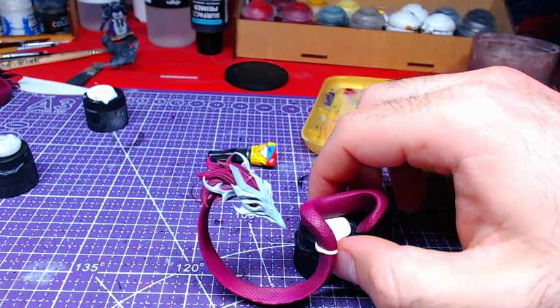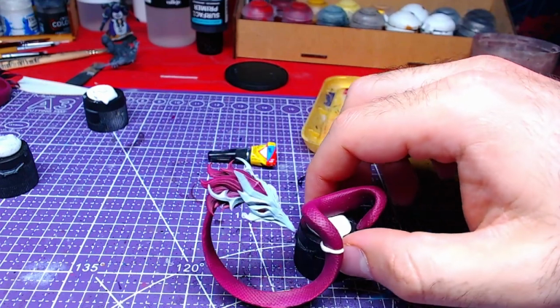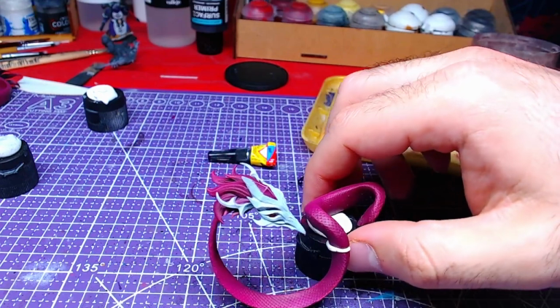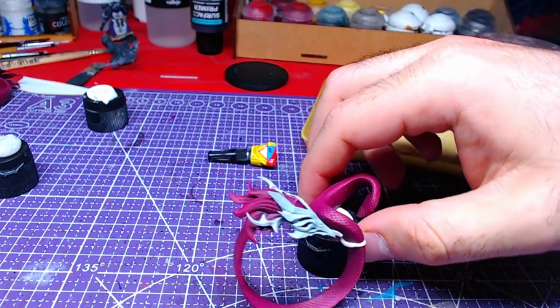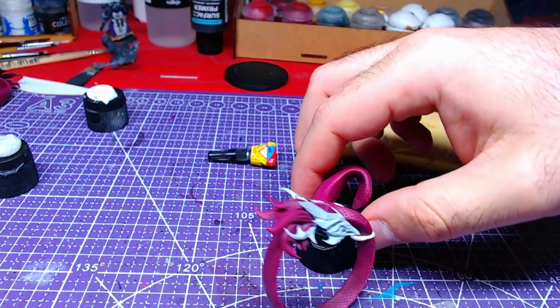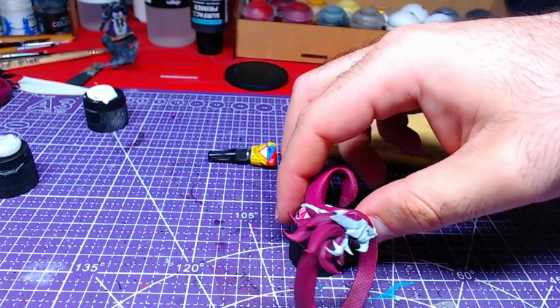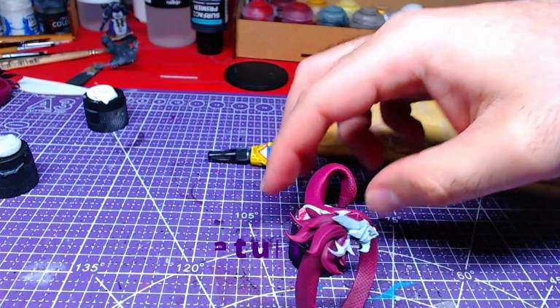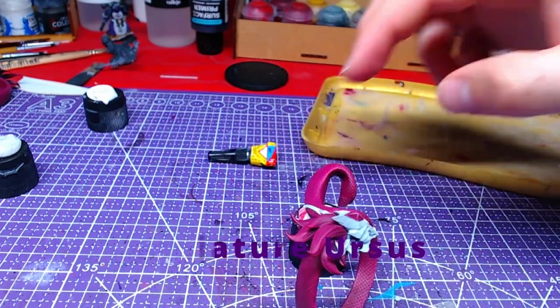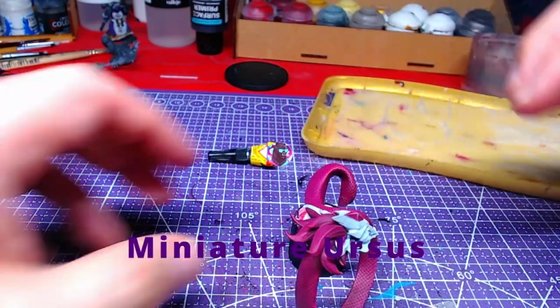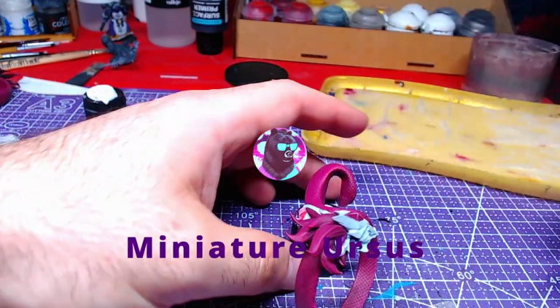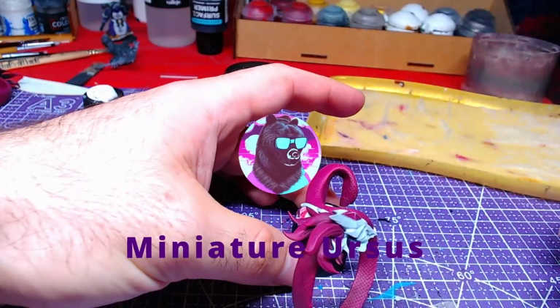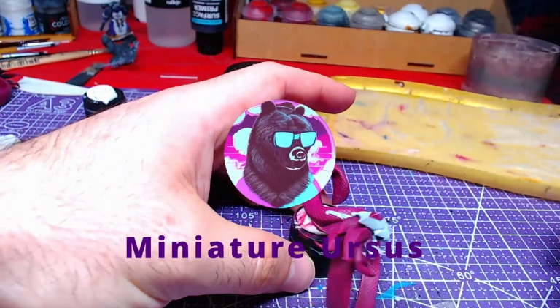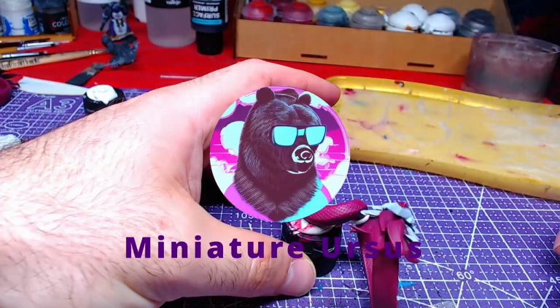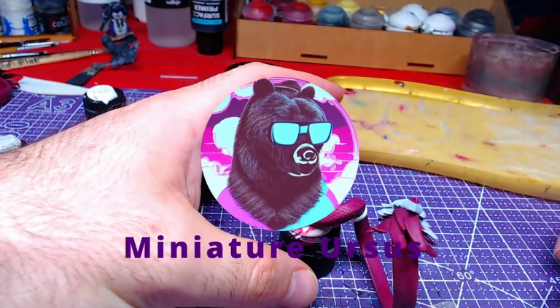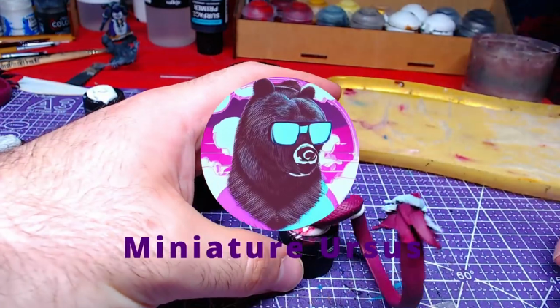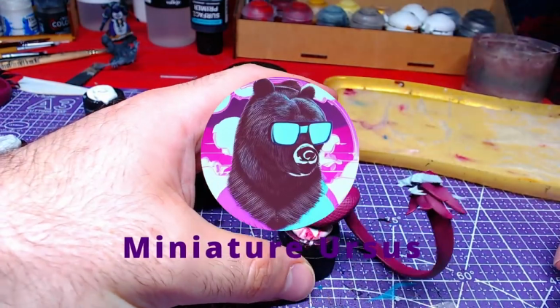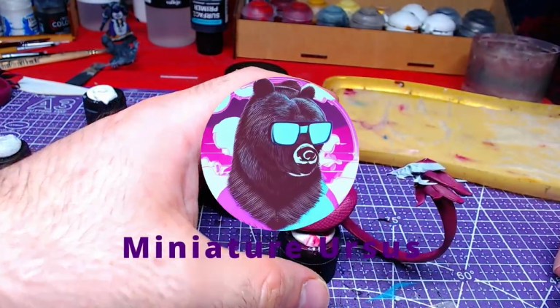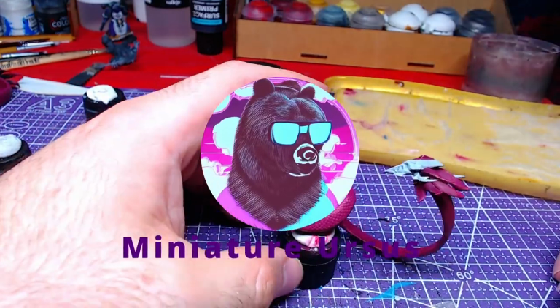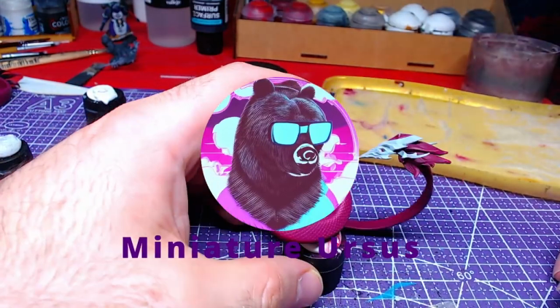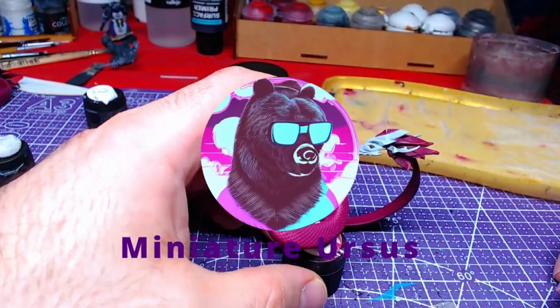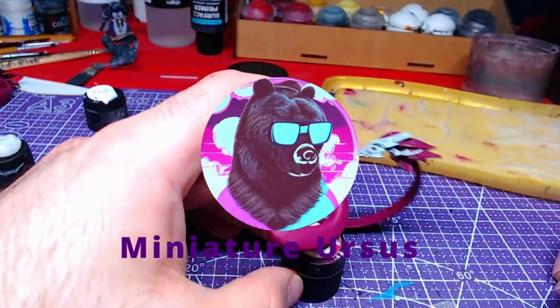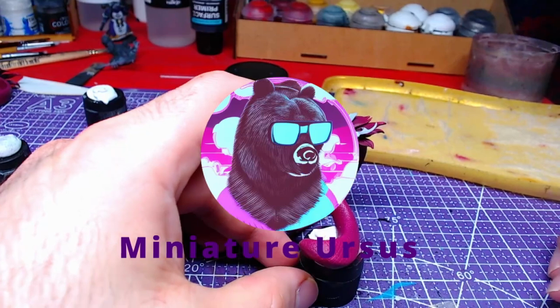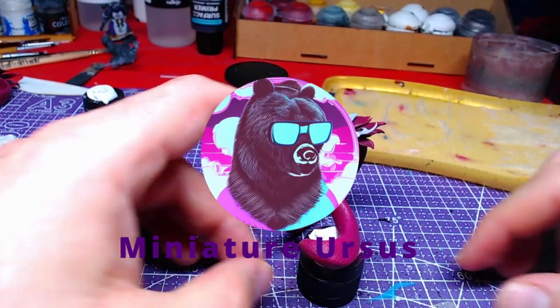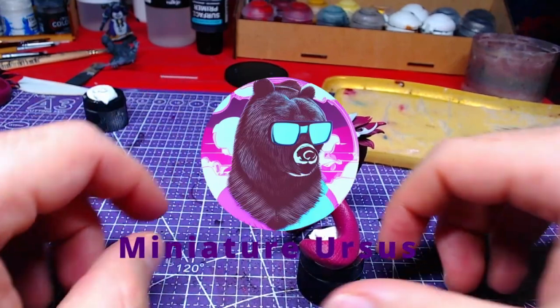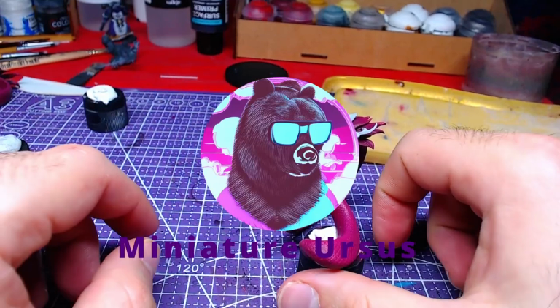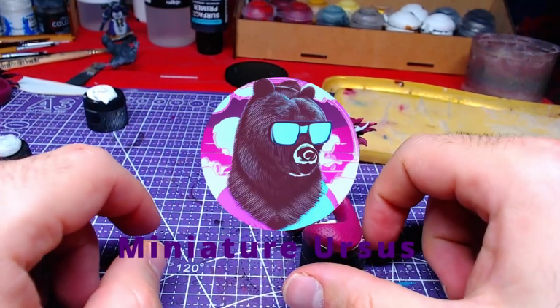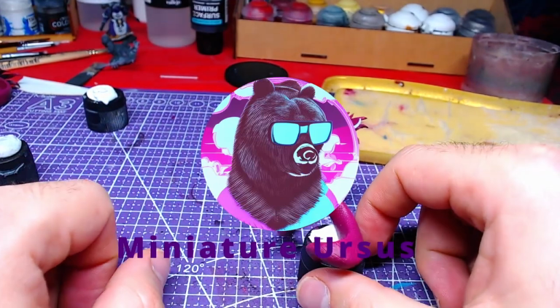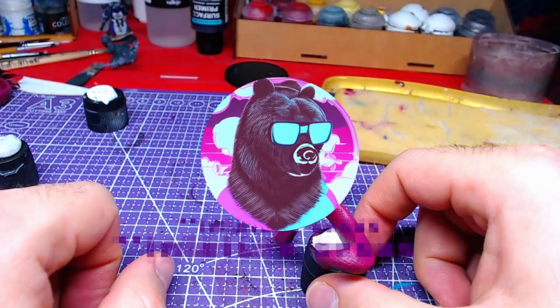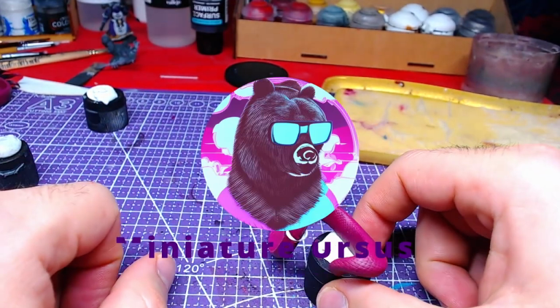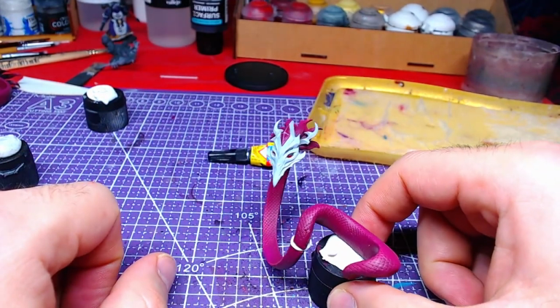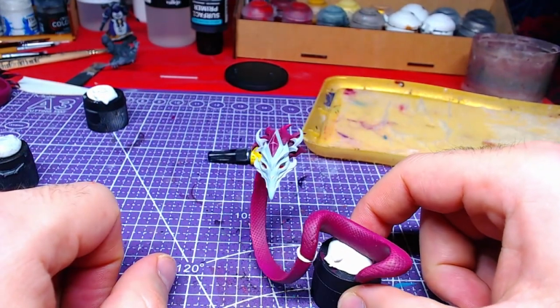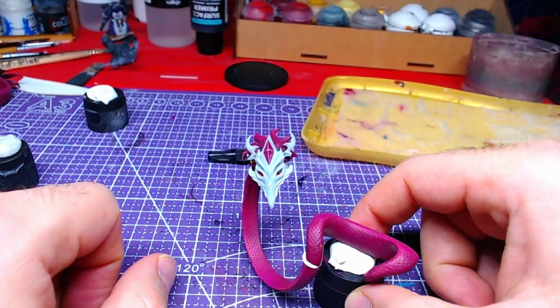Hello everyone, welcome back to the channel! Today we will paint Evelyn's whips. Without further ado, let's get to painting!